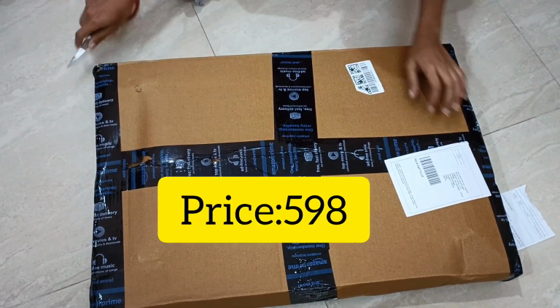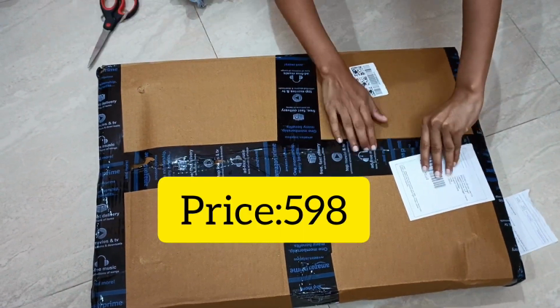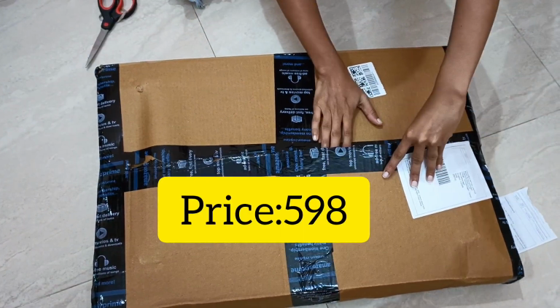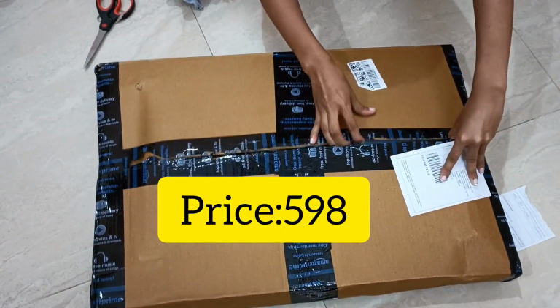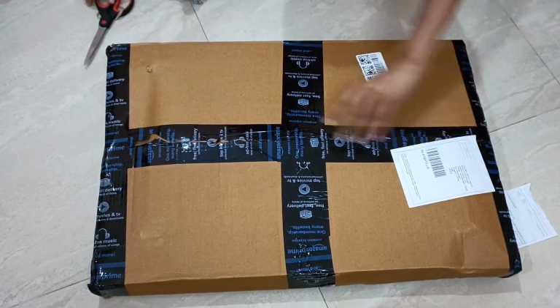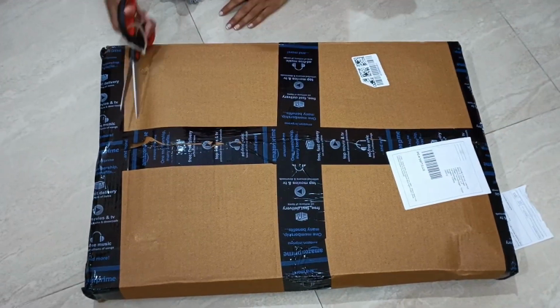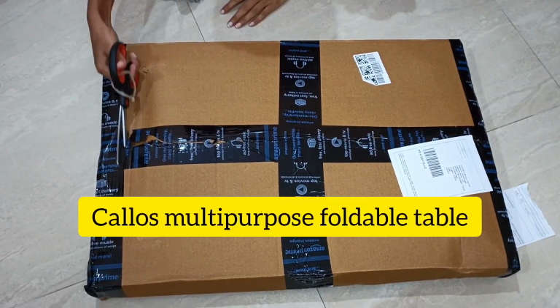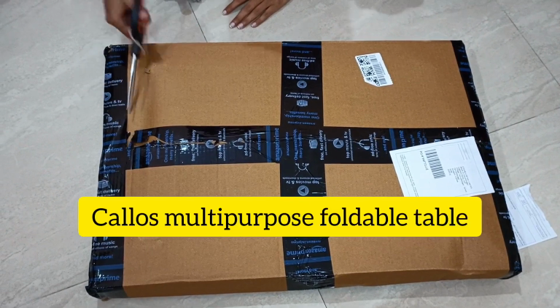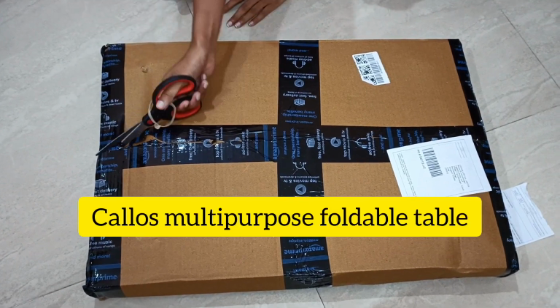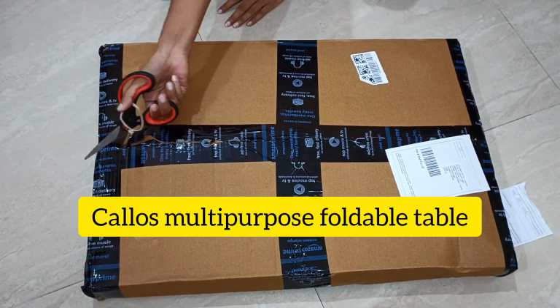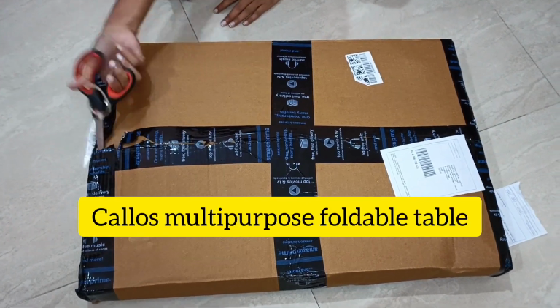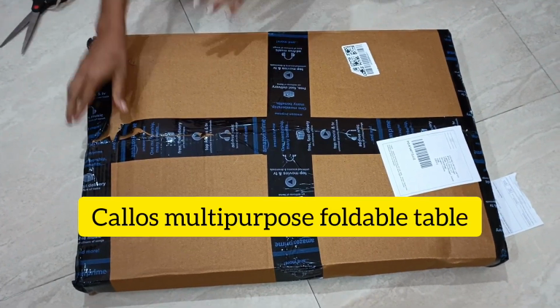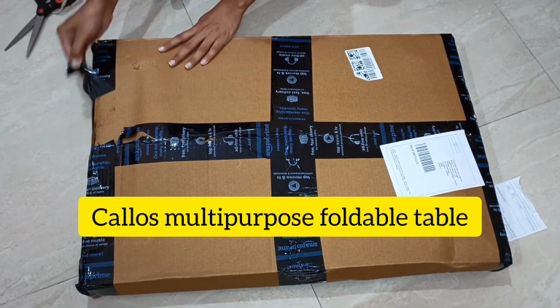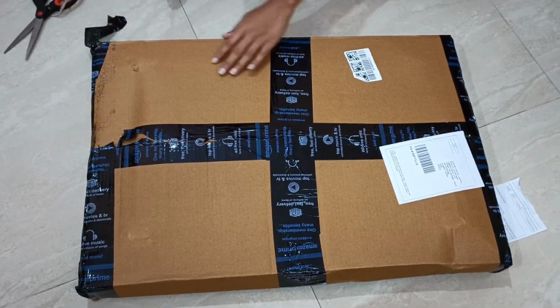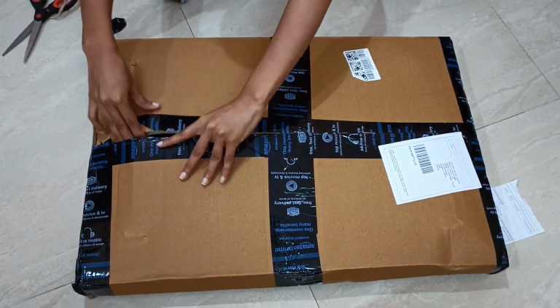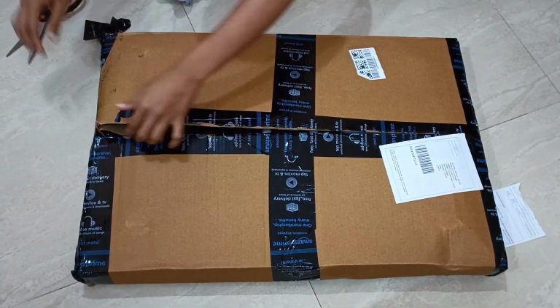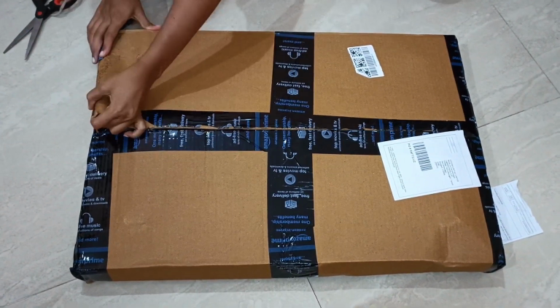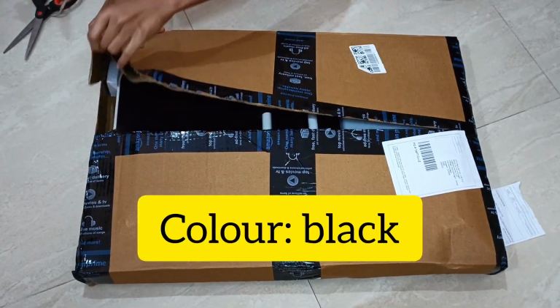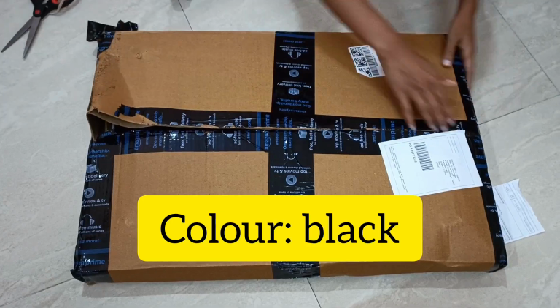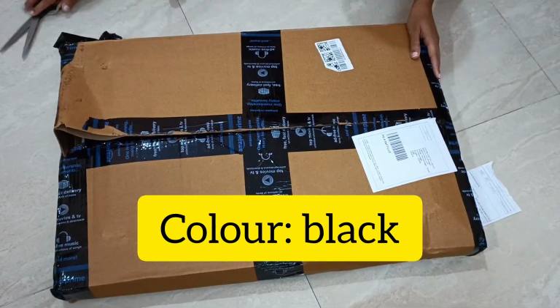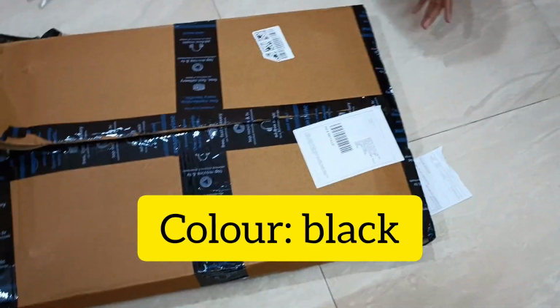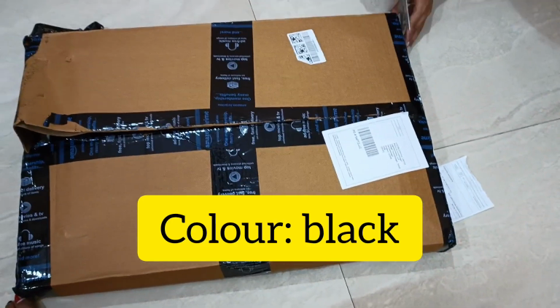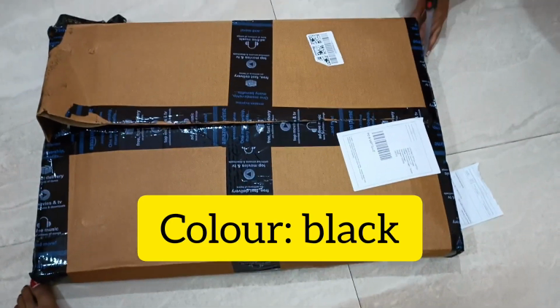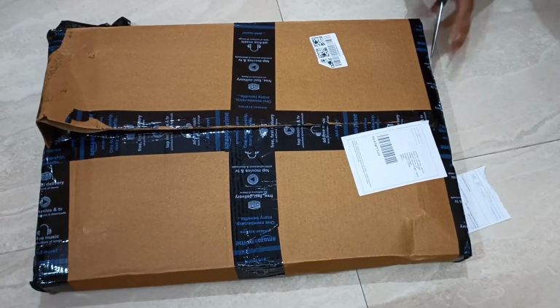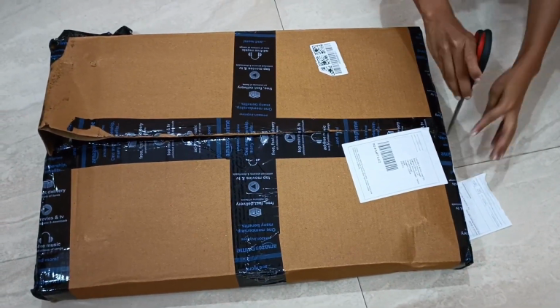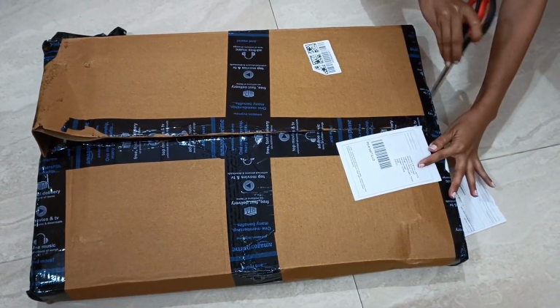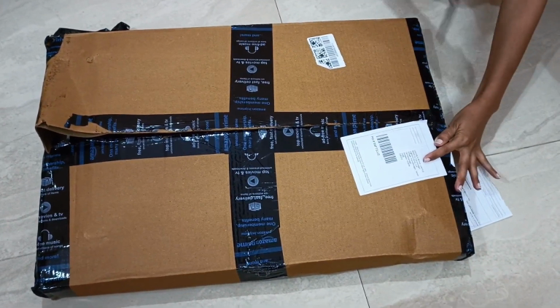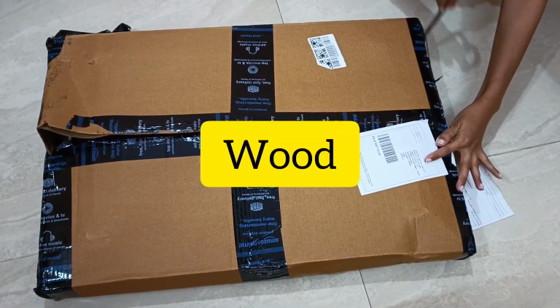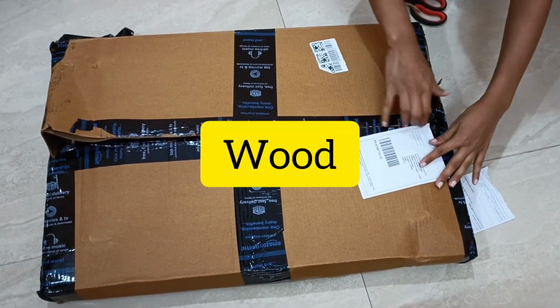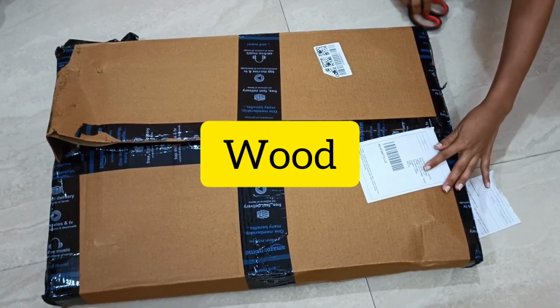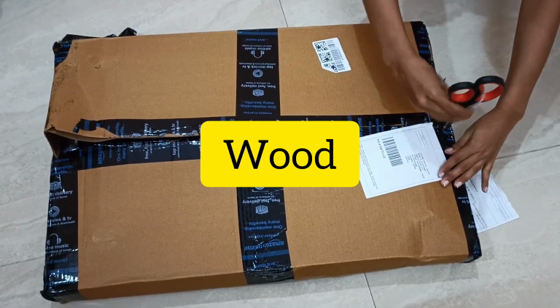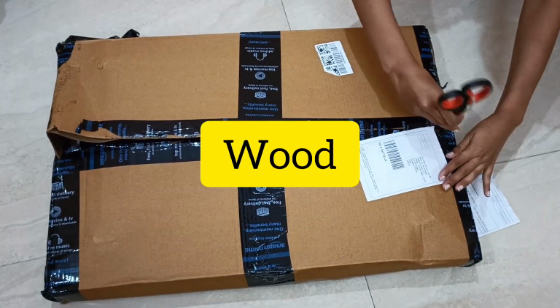This price is Rs. 598 and I got it from Amazon. This is a foldable computer table, and it is multipurpose and made up of wood.